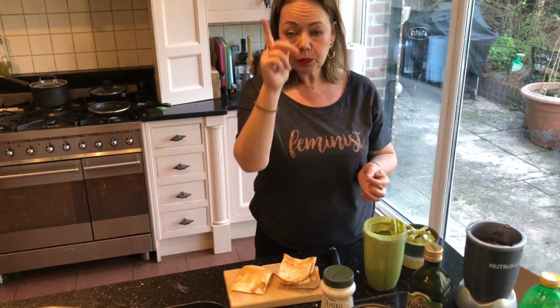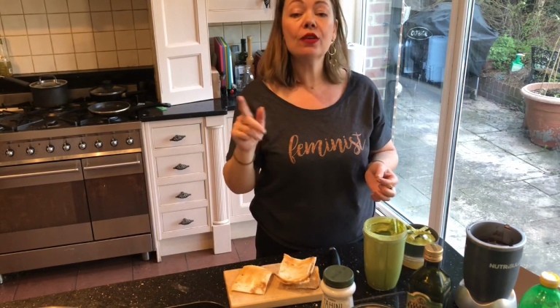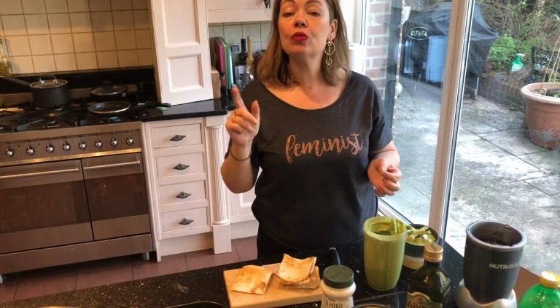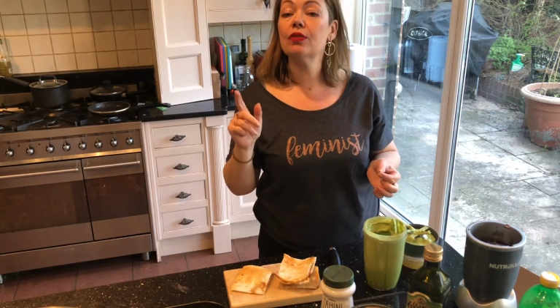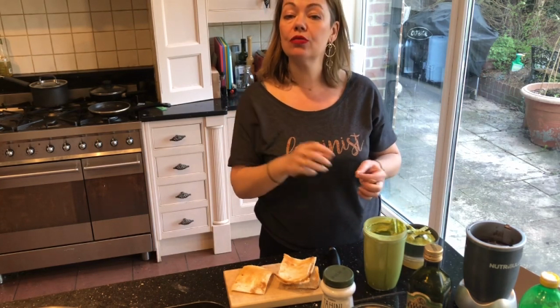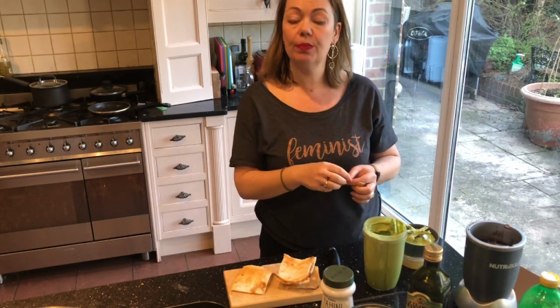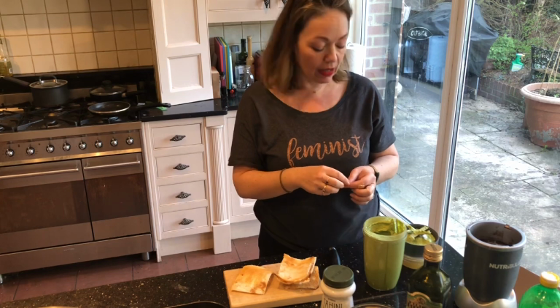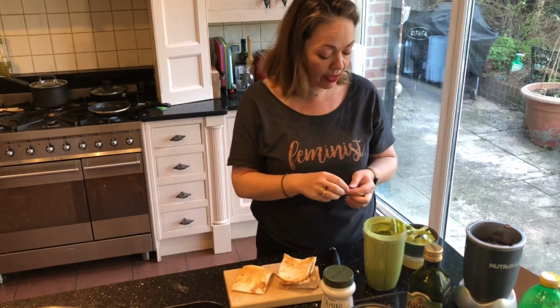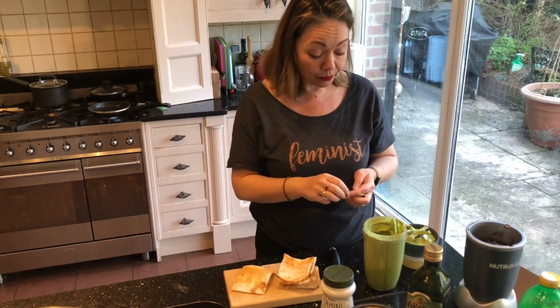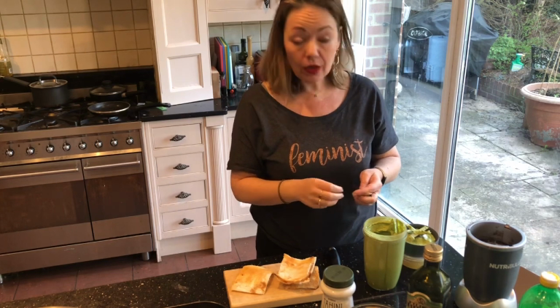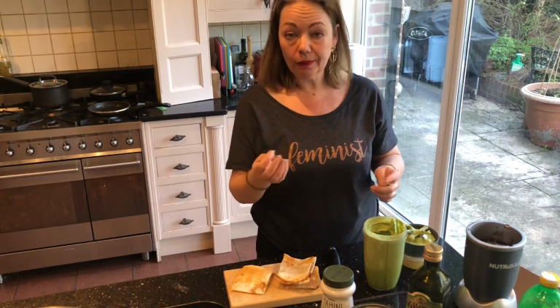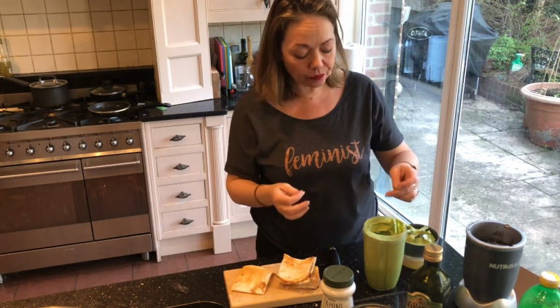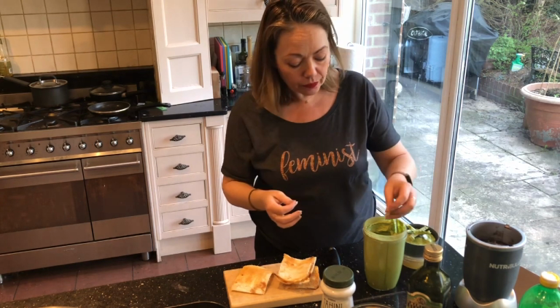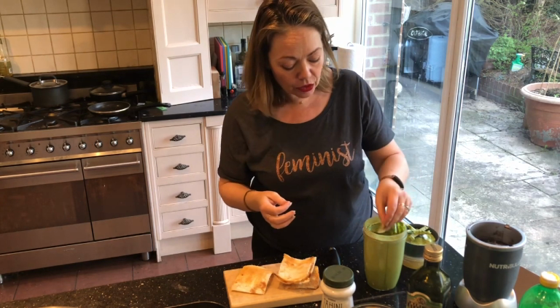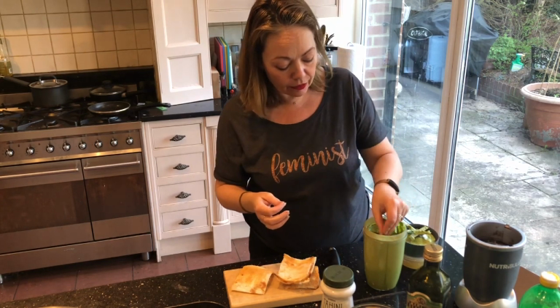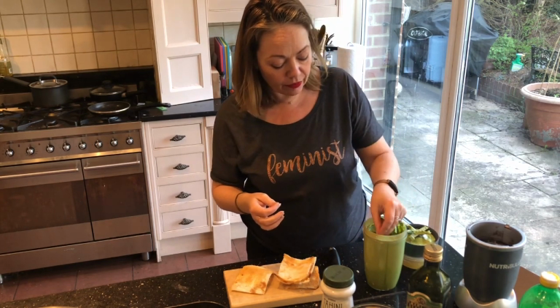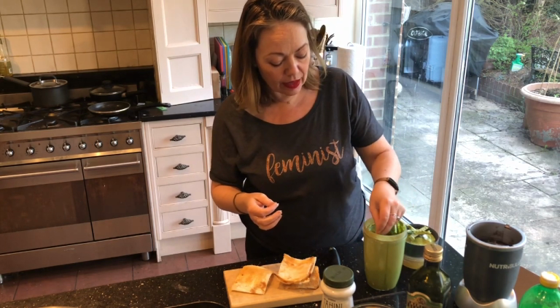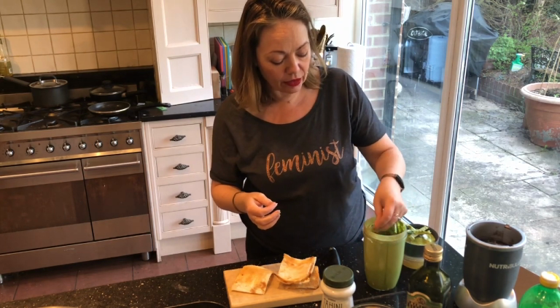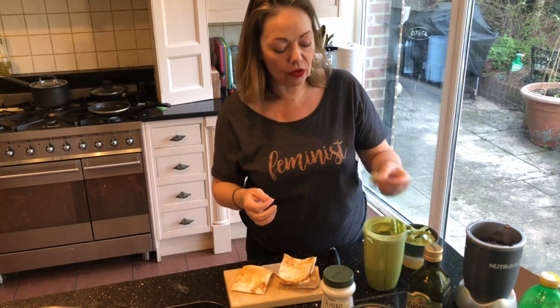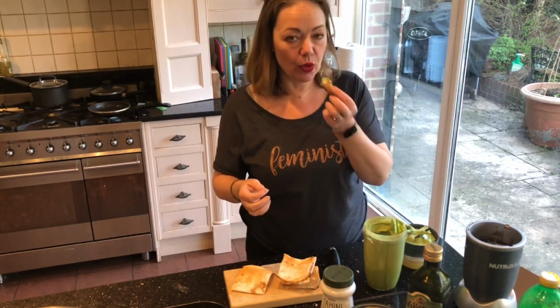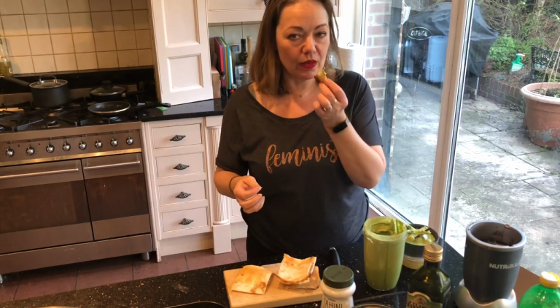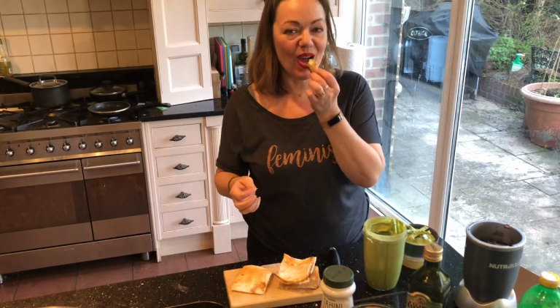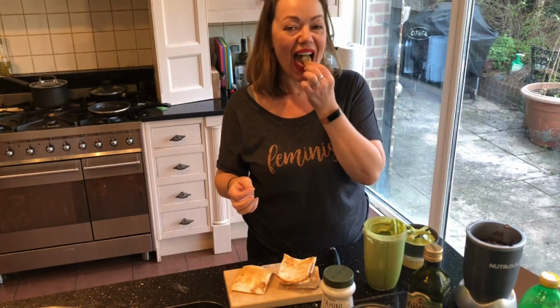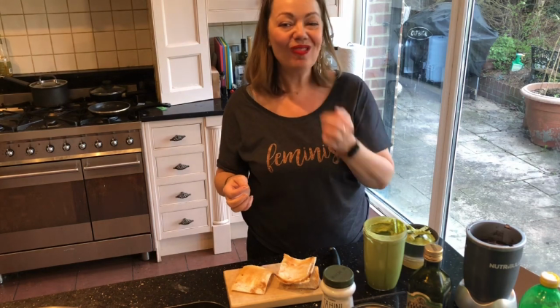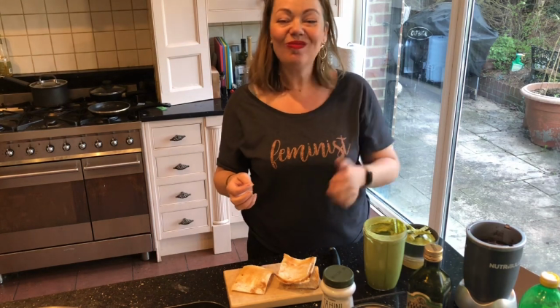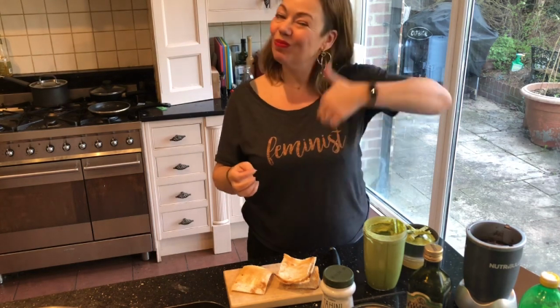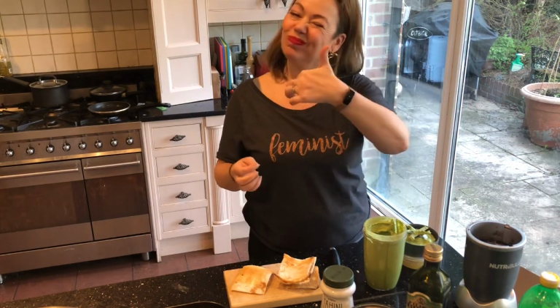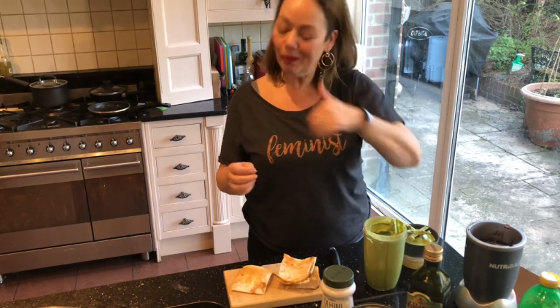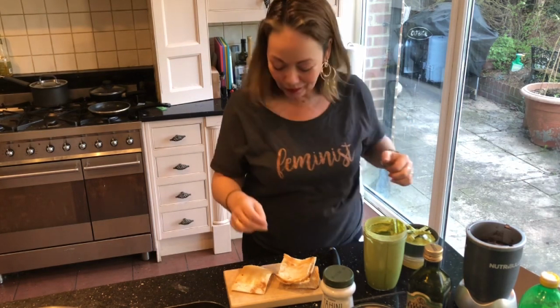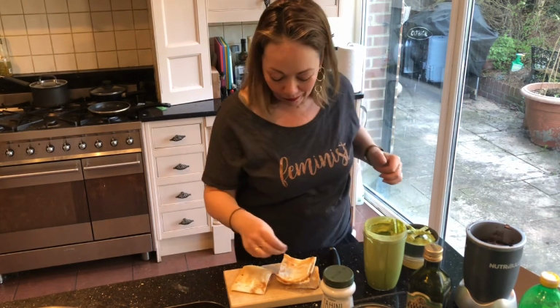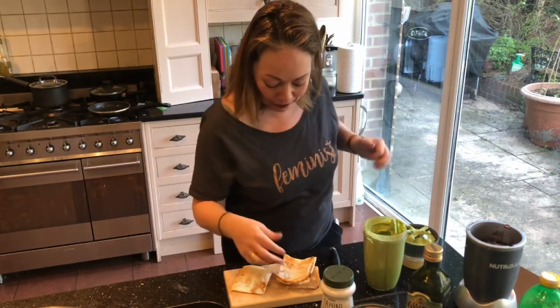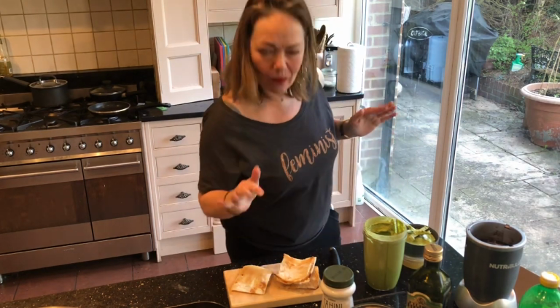It's also National Chip and Dip Day, so do yourself a bit of this and you're ticking two boxes in one go. Mmm — perfect.